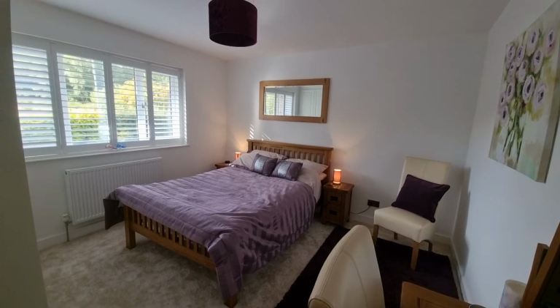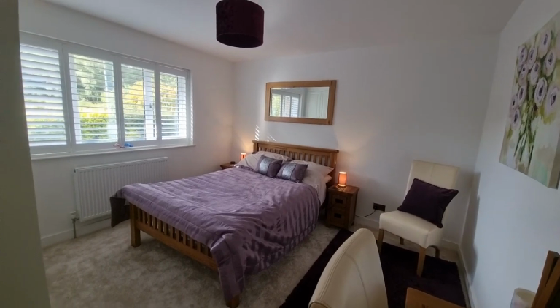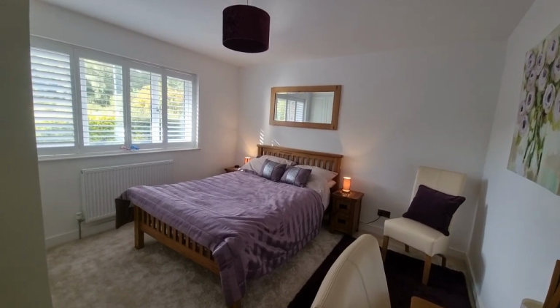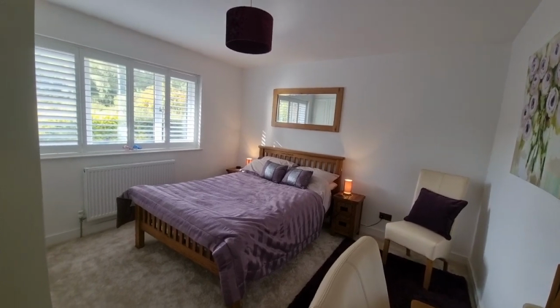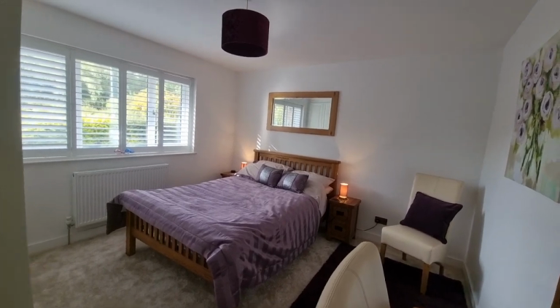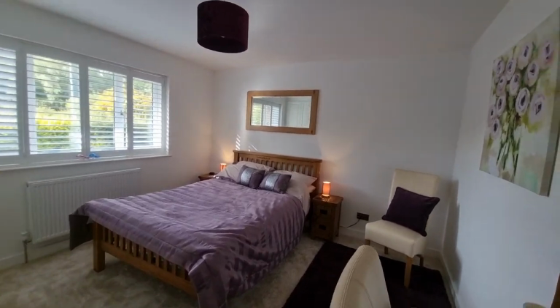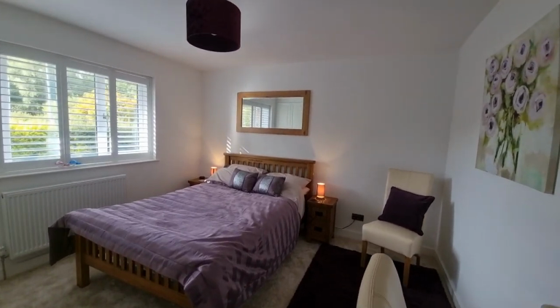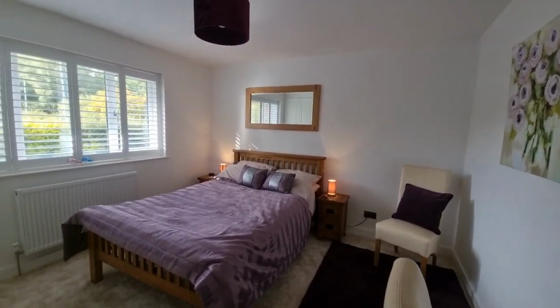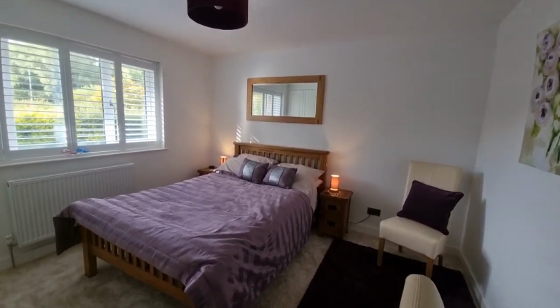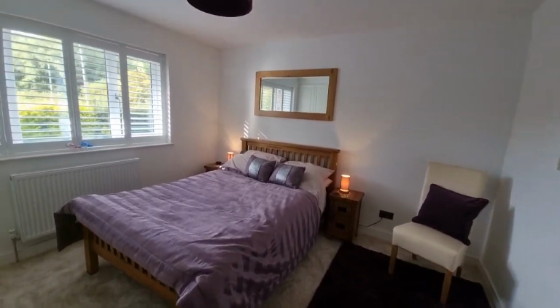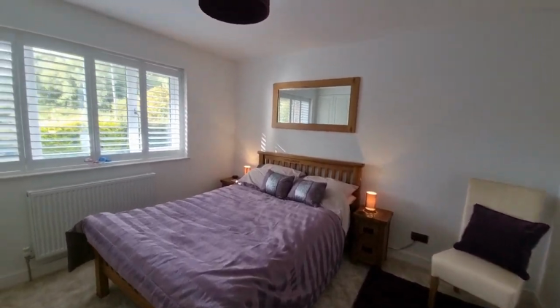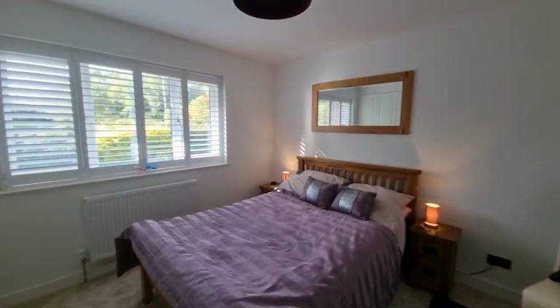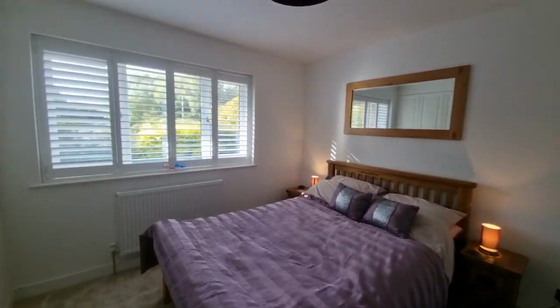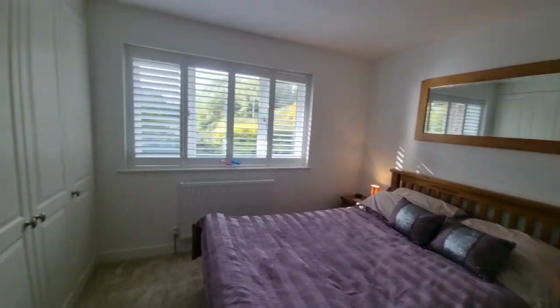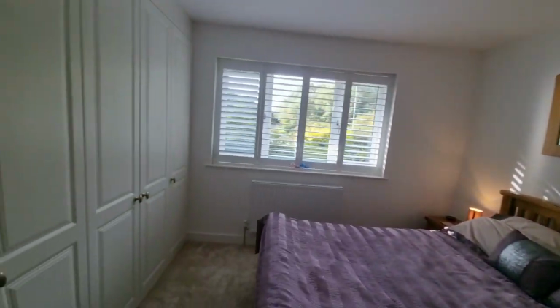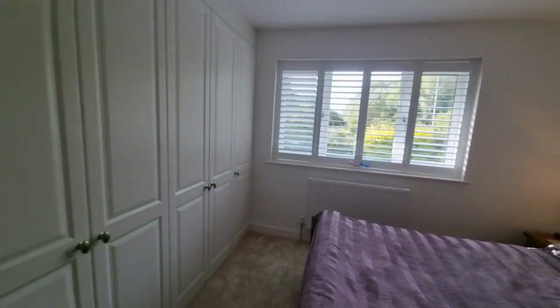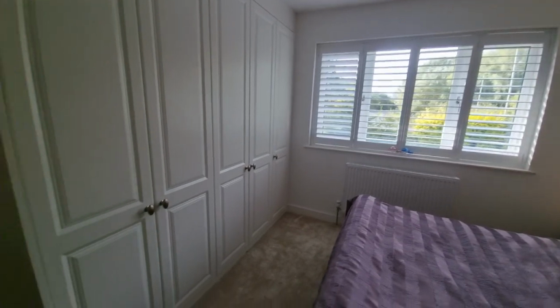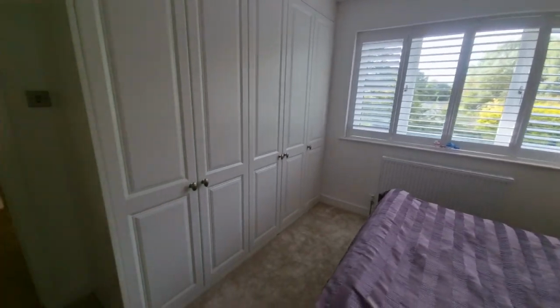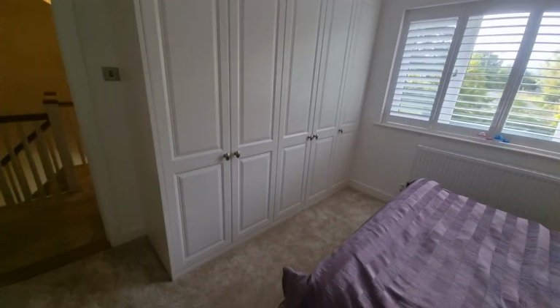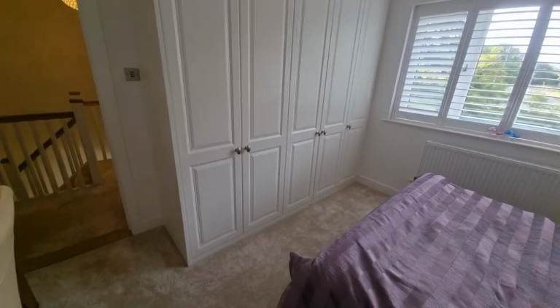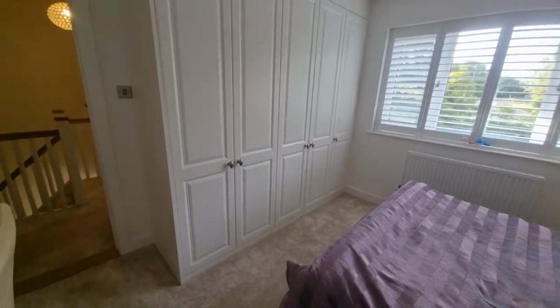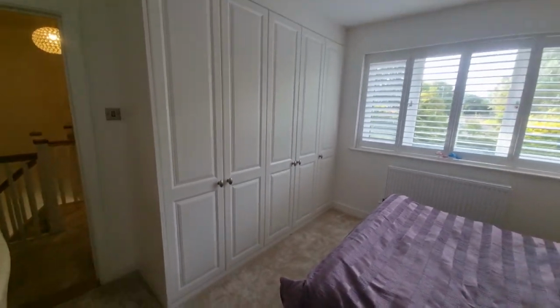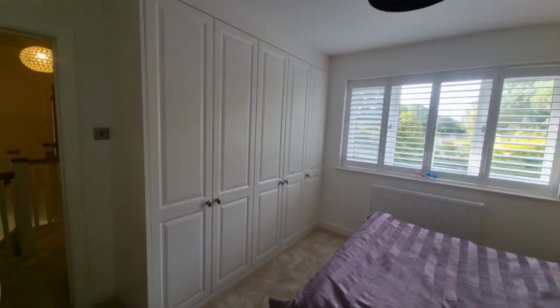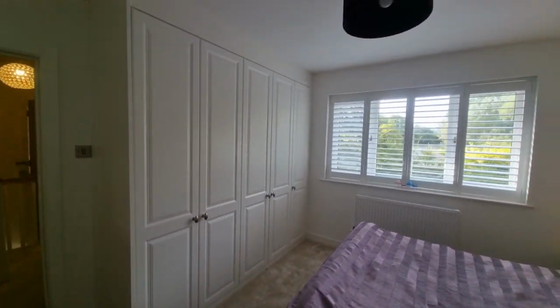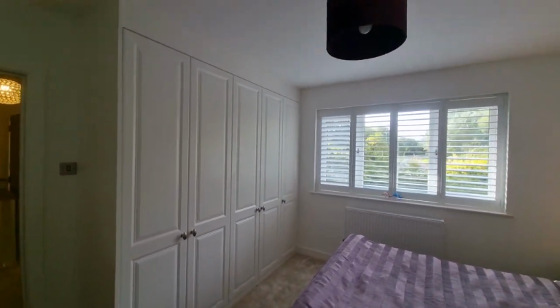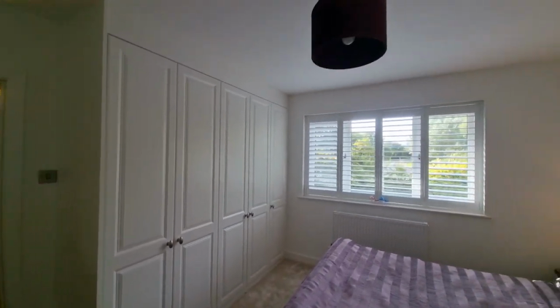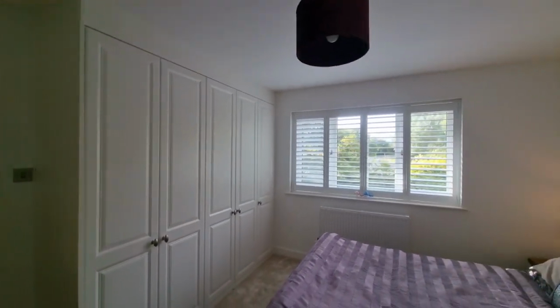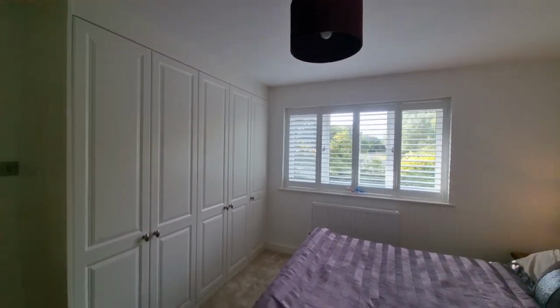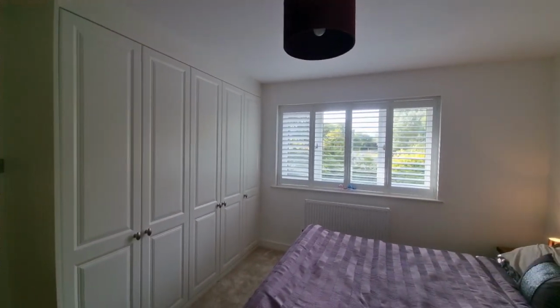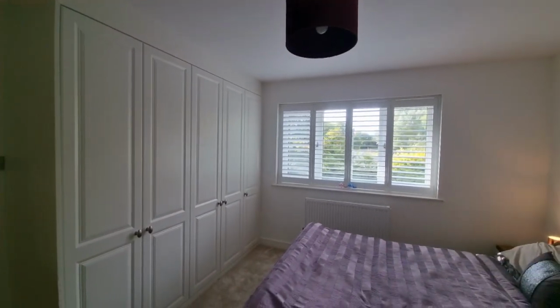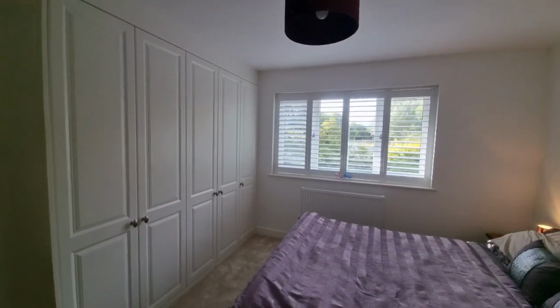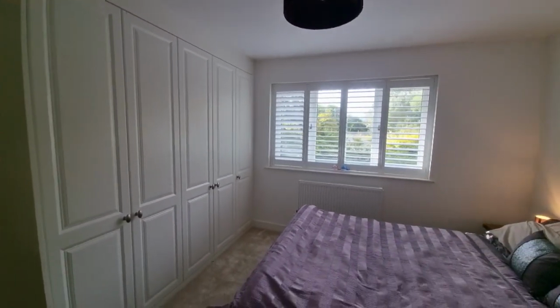There's another bedroom, comfortably fitting a double bed, with recently installed modern fitted wardrobes as well.